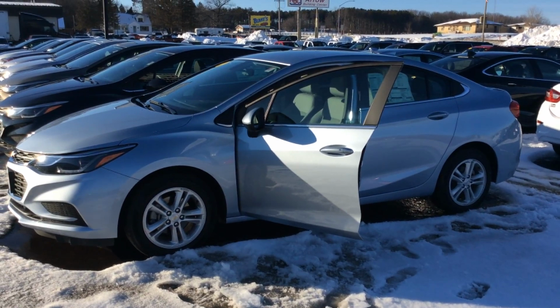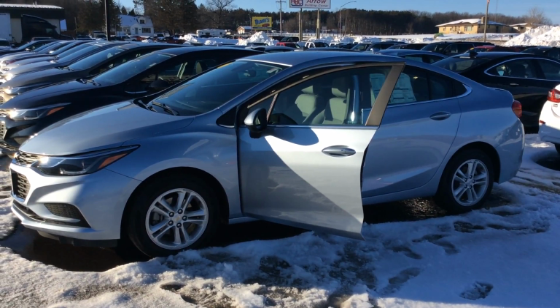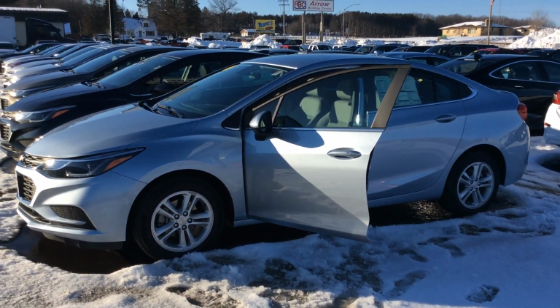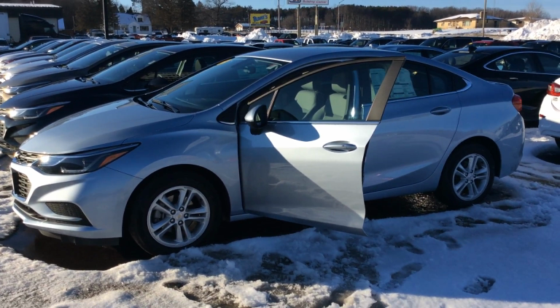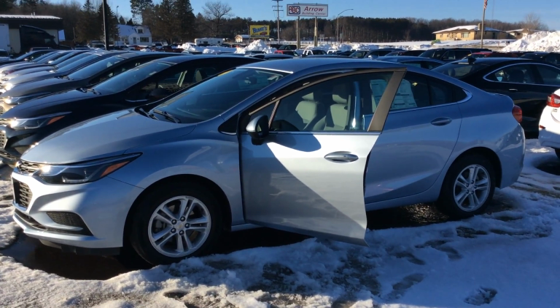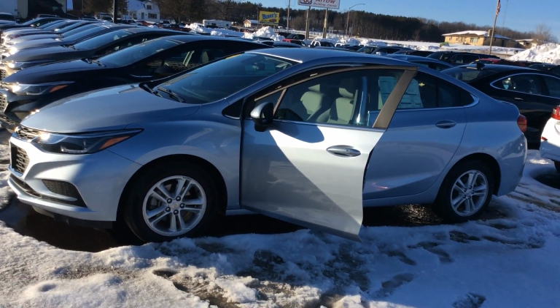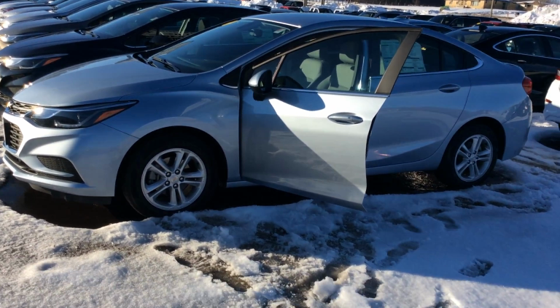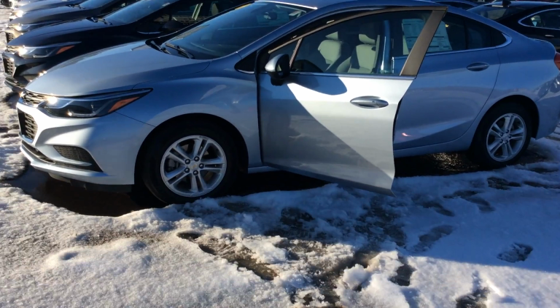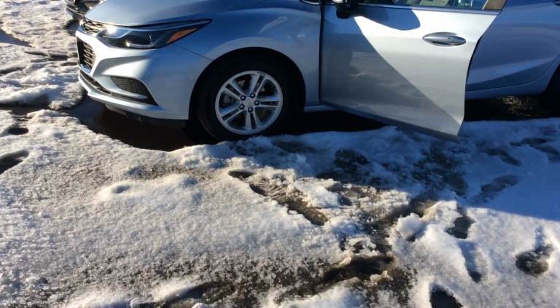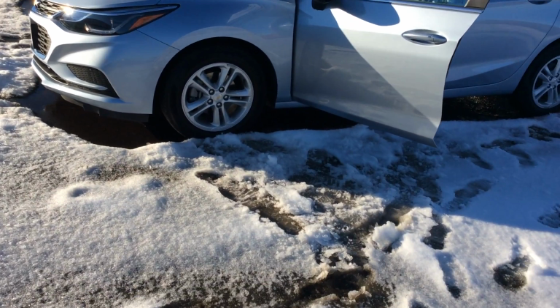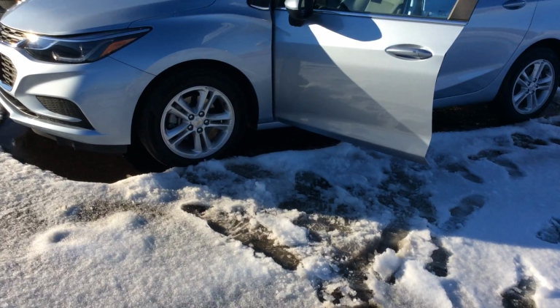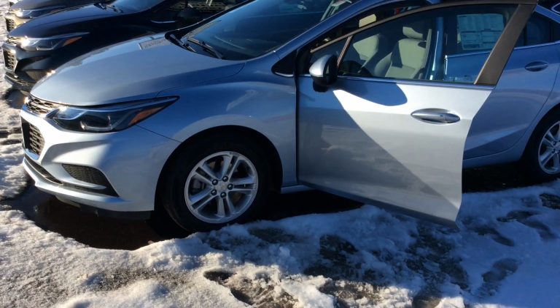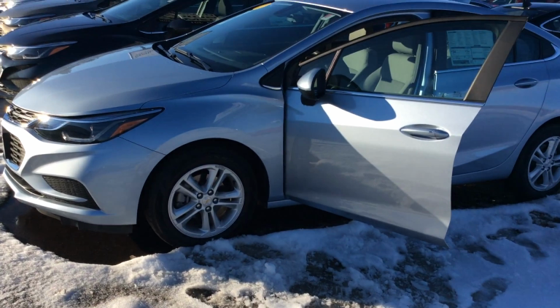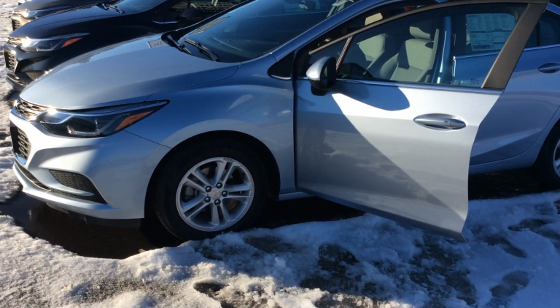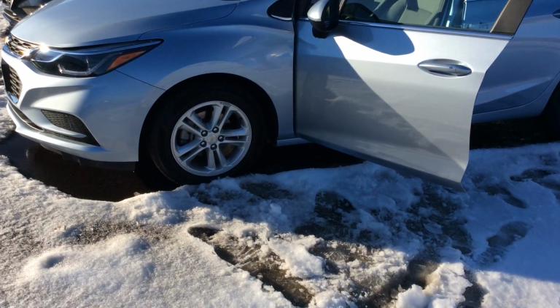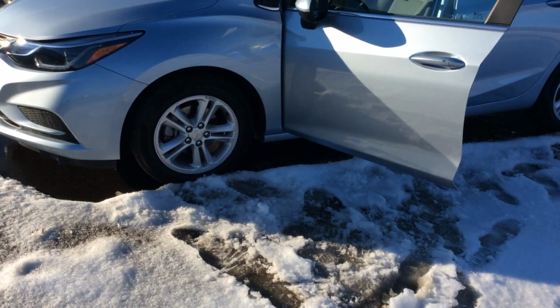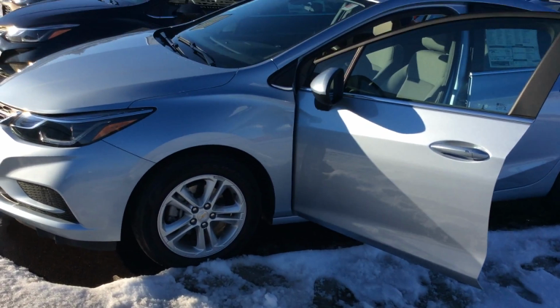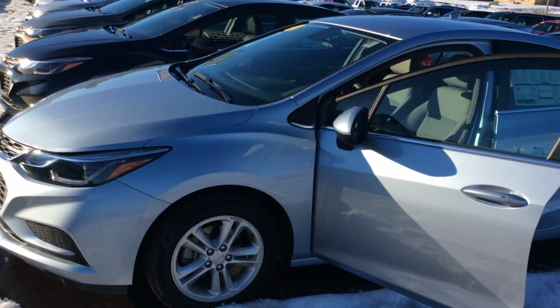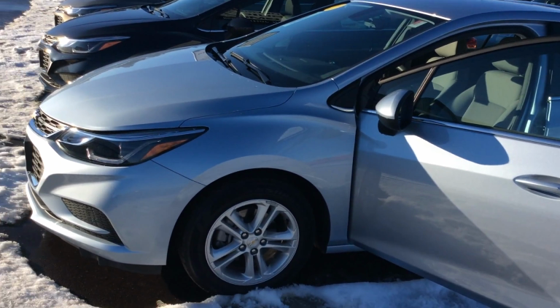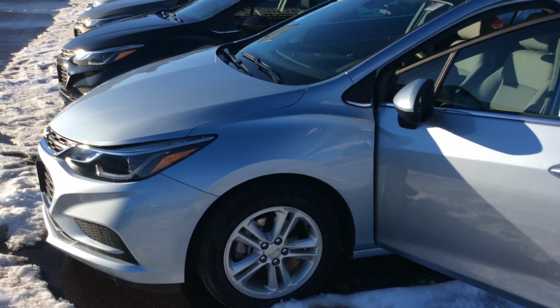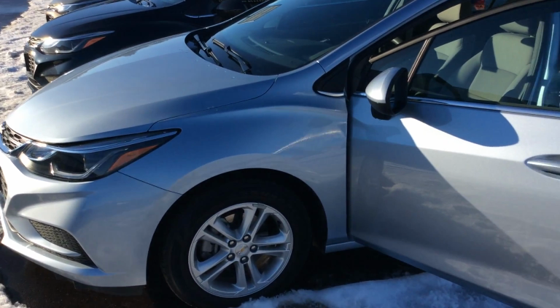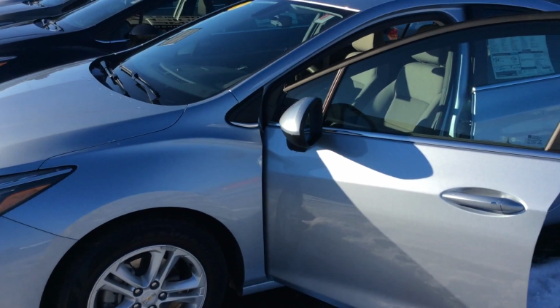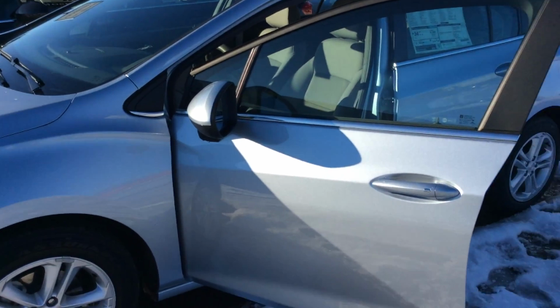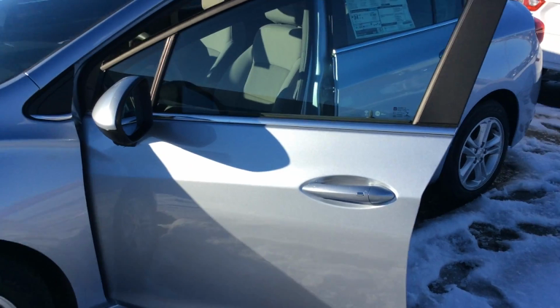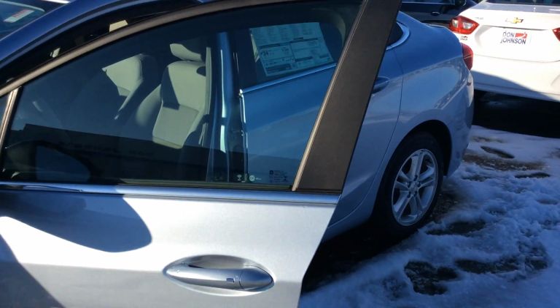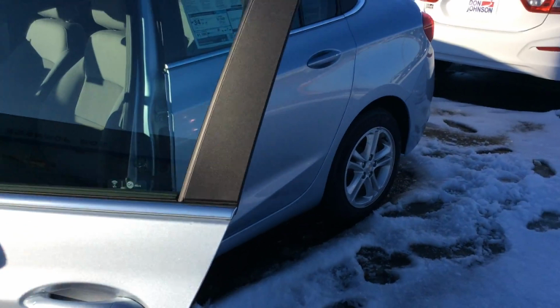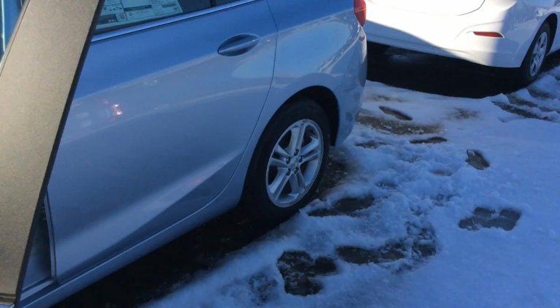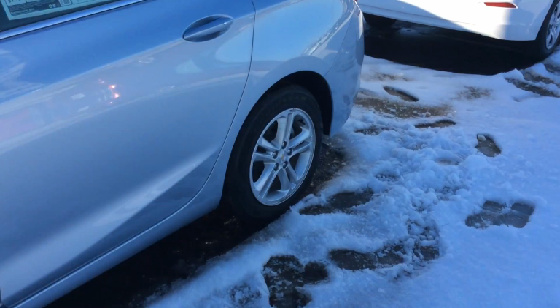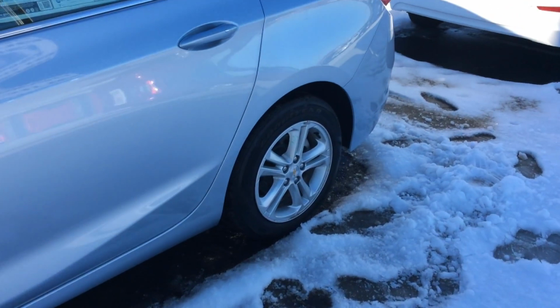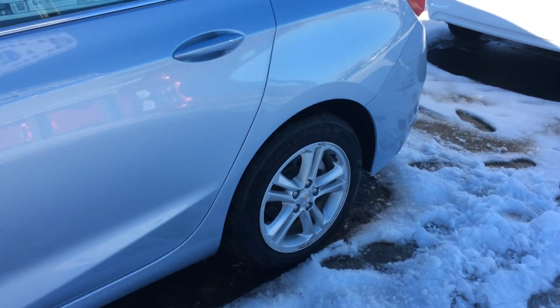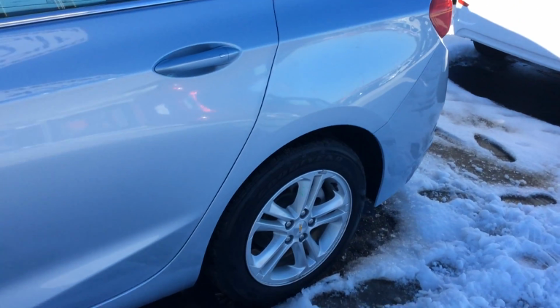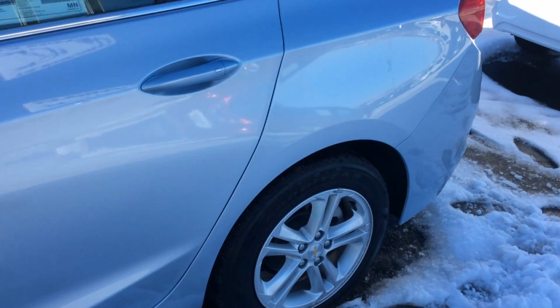Hello everybody, George with Don Johnson Motors here. I want to tell you about this beautiful Chevy Cruze that we got. This is a 2017 Chevy Cruze LT. What great alloy wheels on this one, with Goodyear tires wrapped around them.